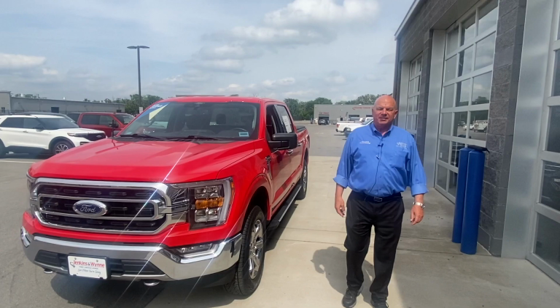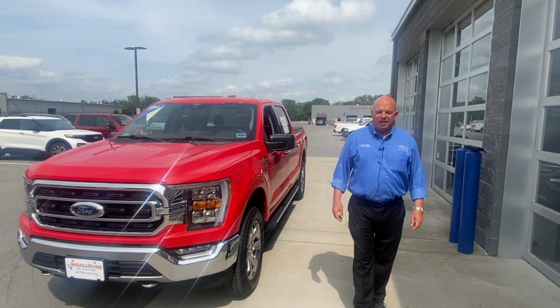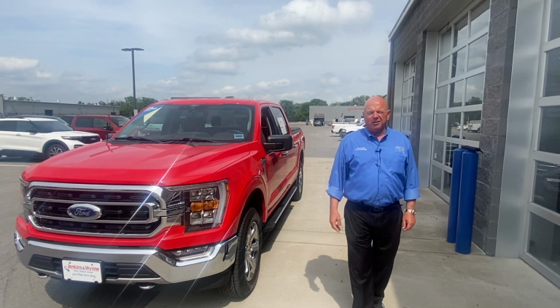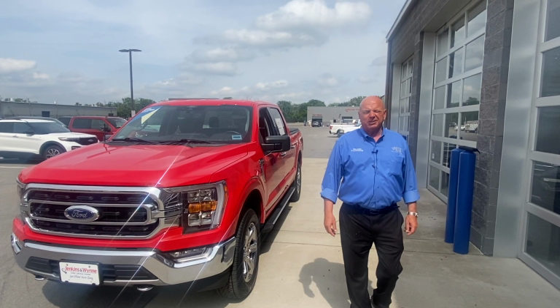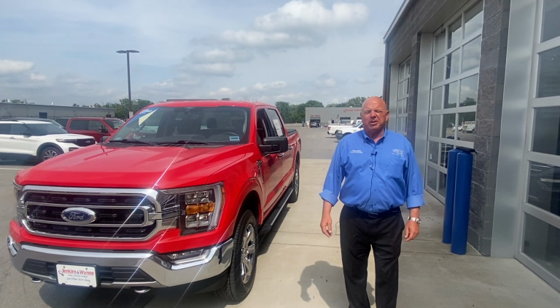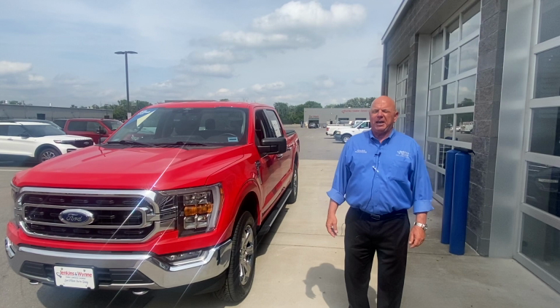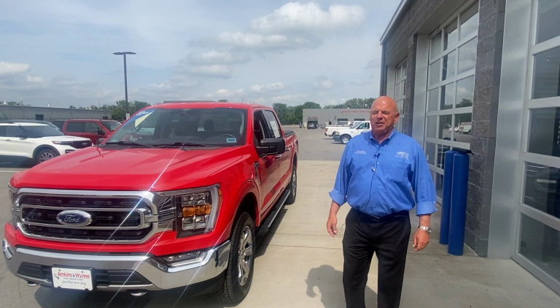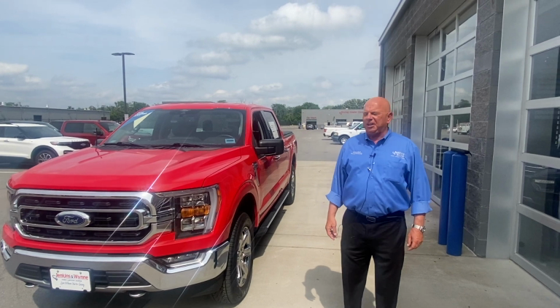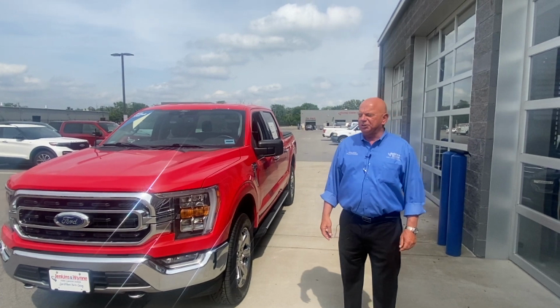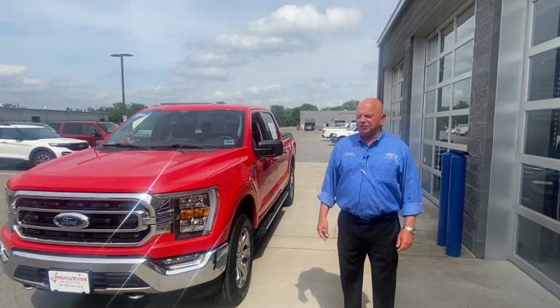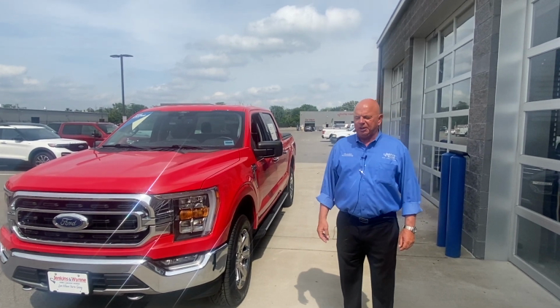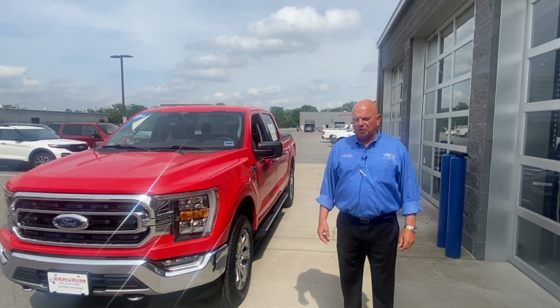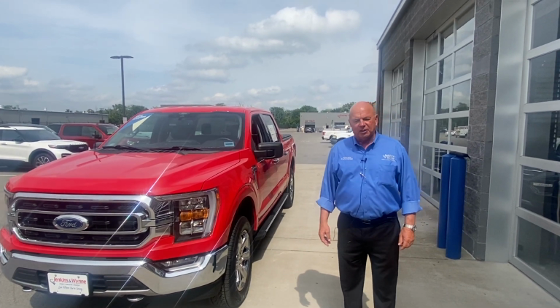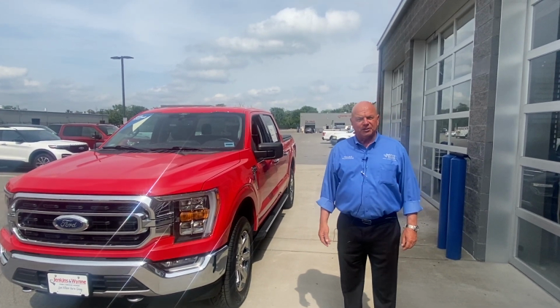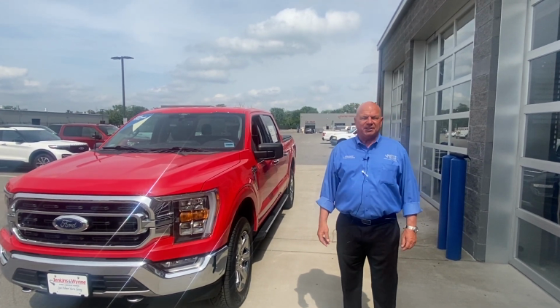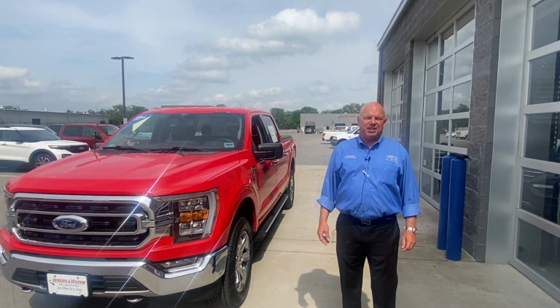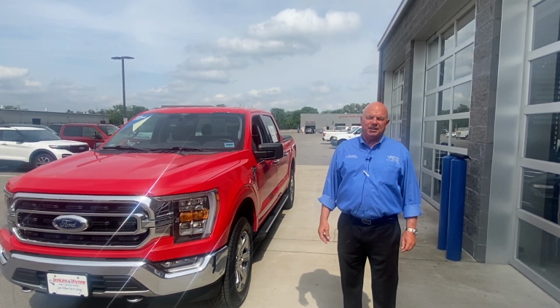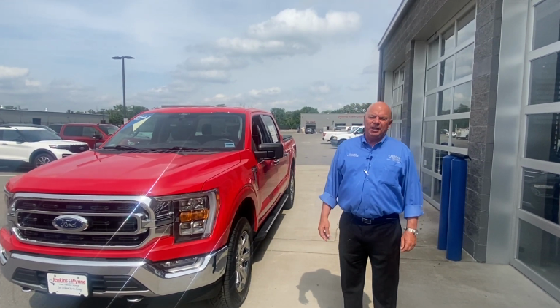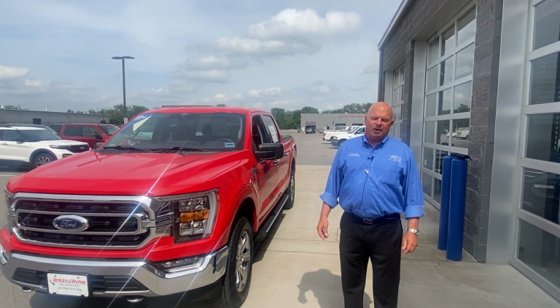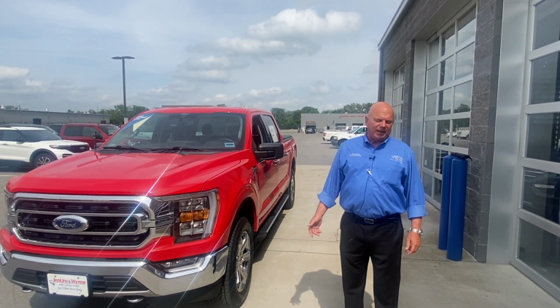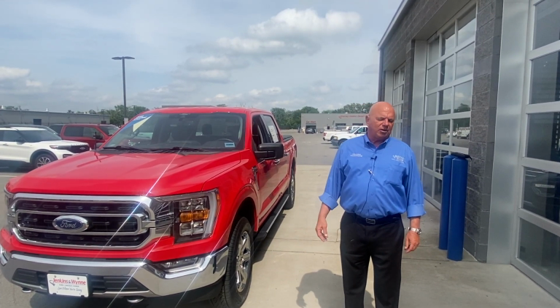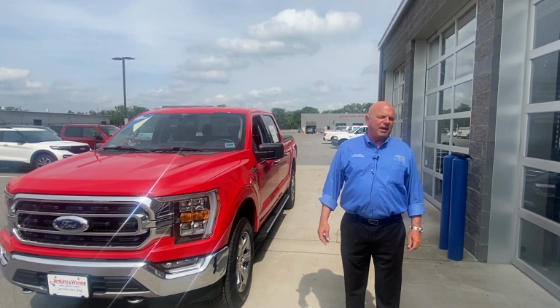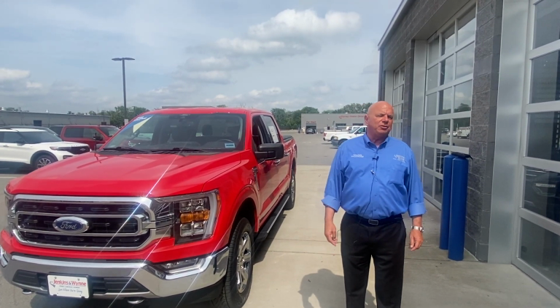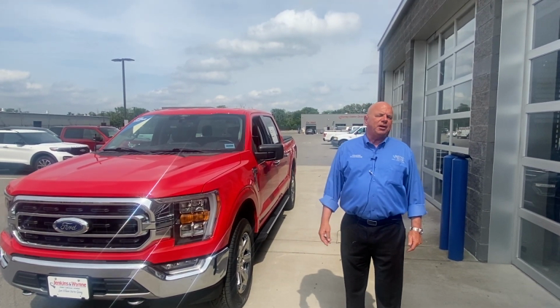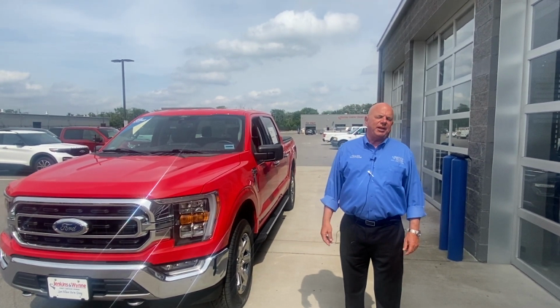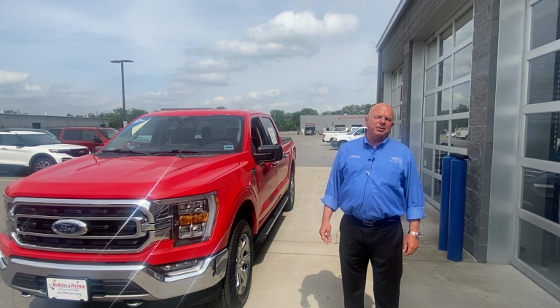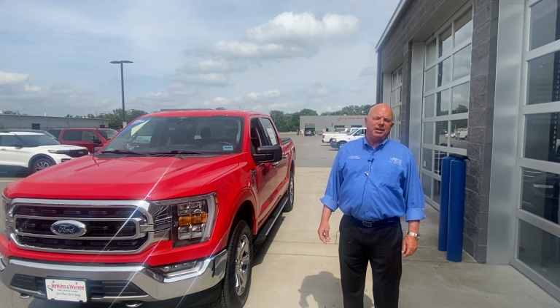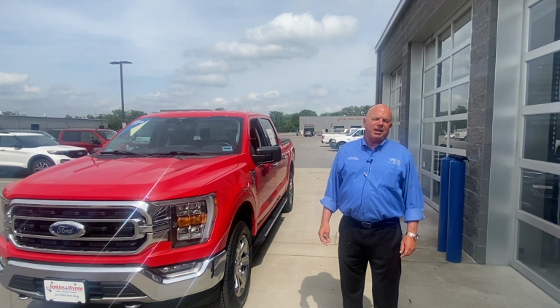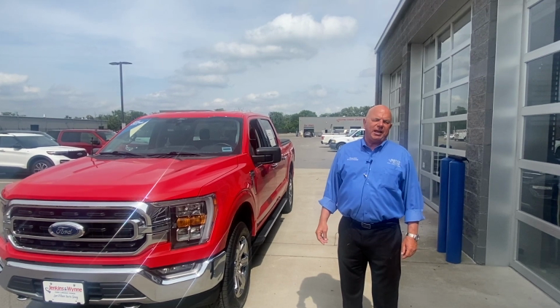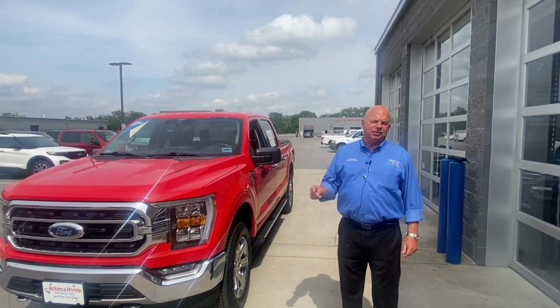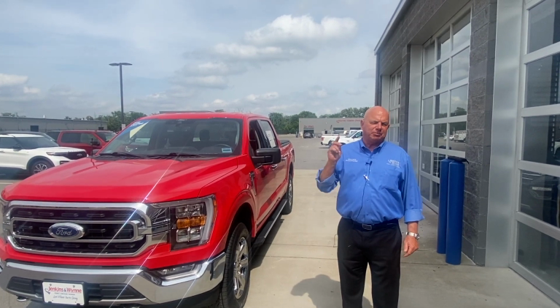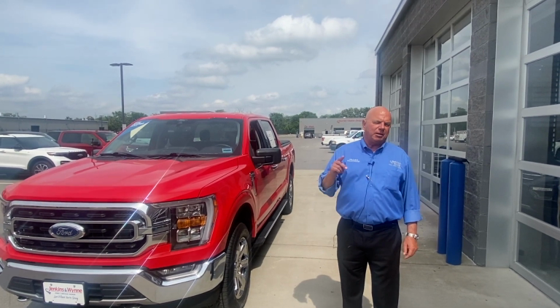Hey folks, William Packwood here again from Deakins & Wynn Ford in Glarsville, Tennessee. I know it's kind of hard to find new trucks now, but I've got an answer to that problem.